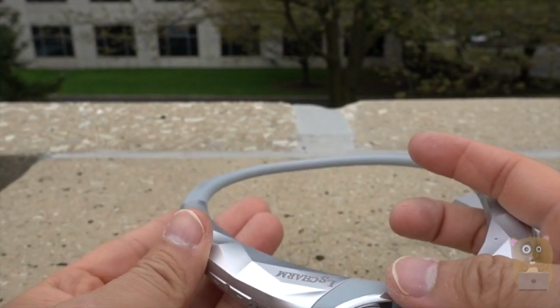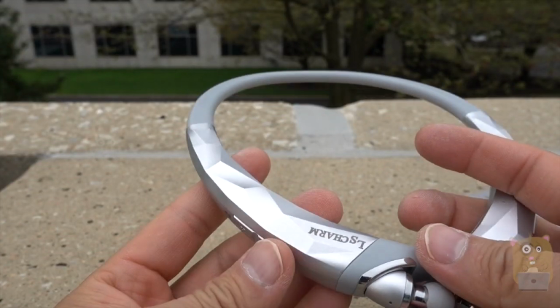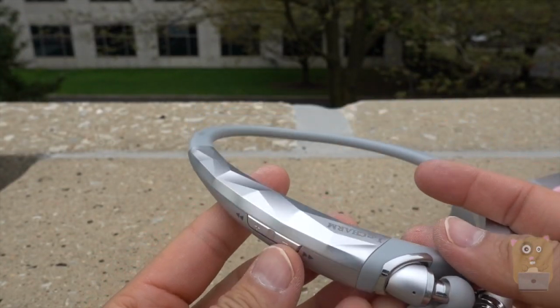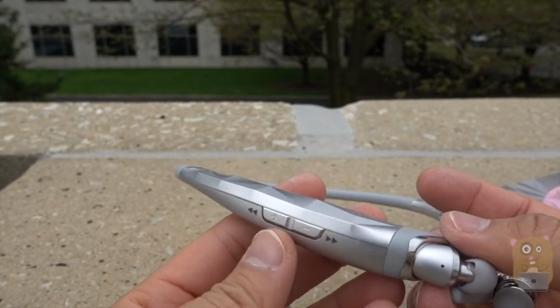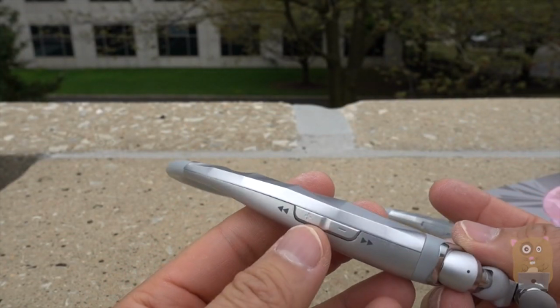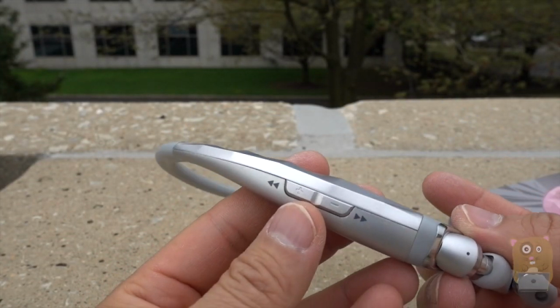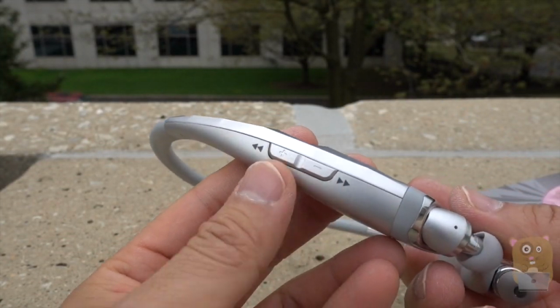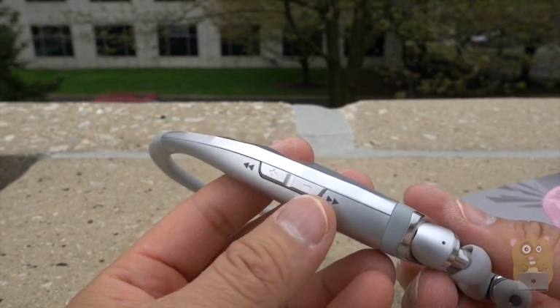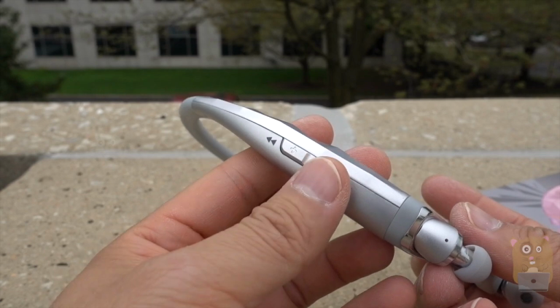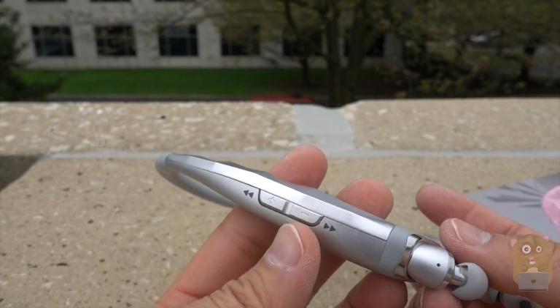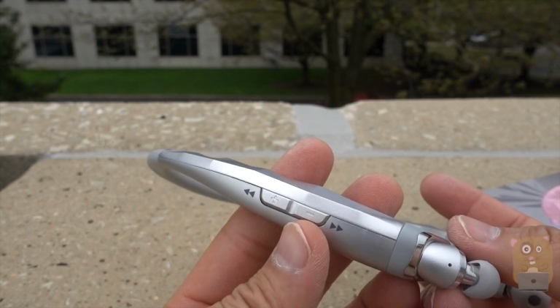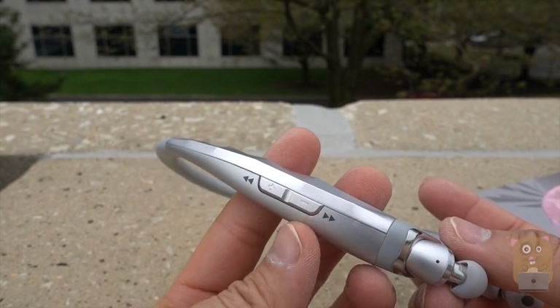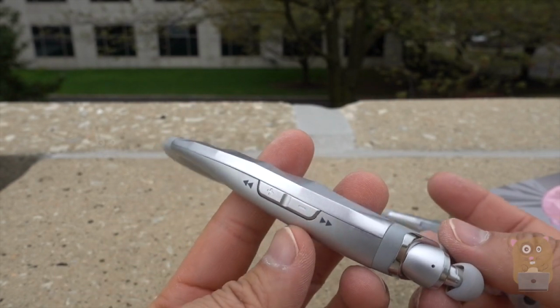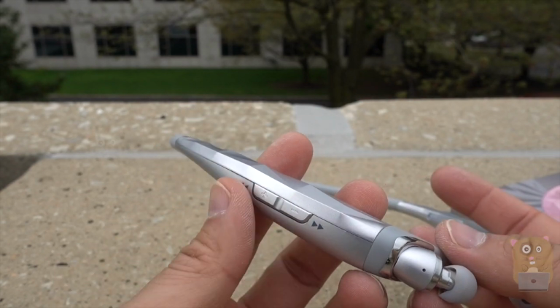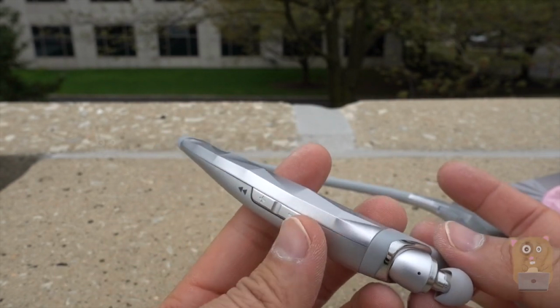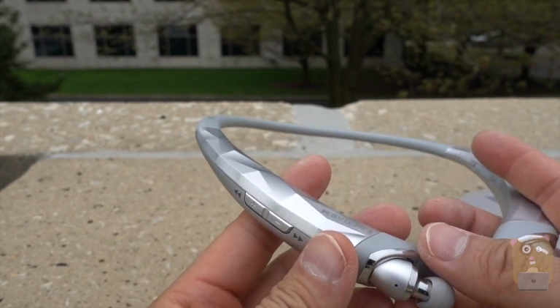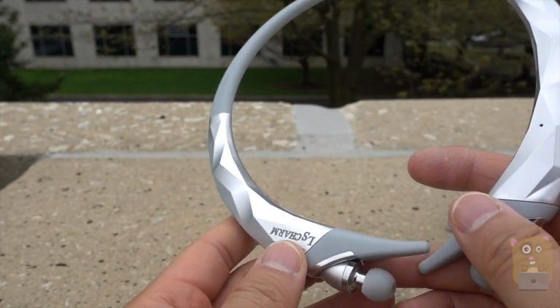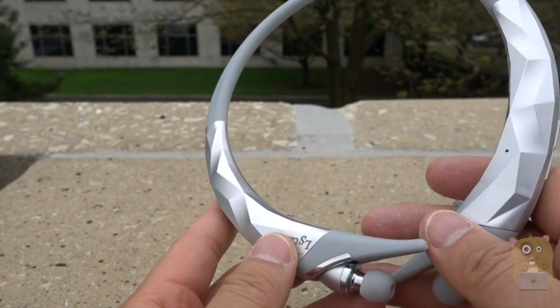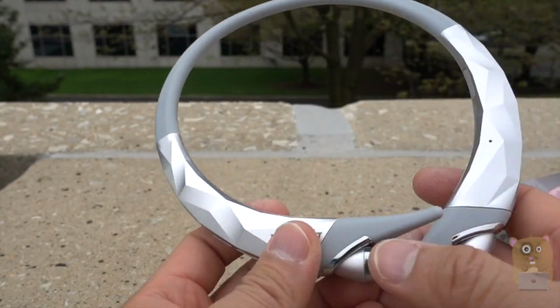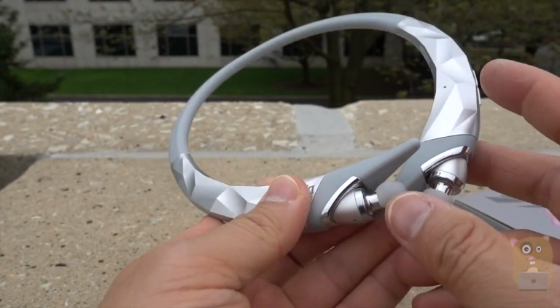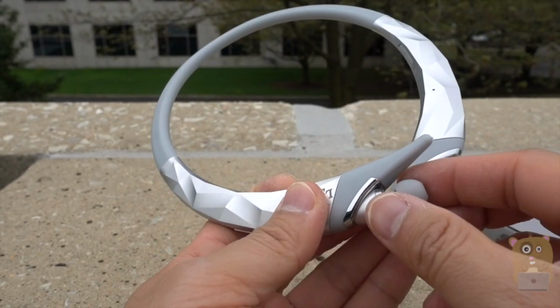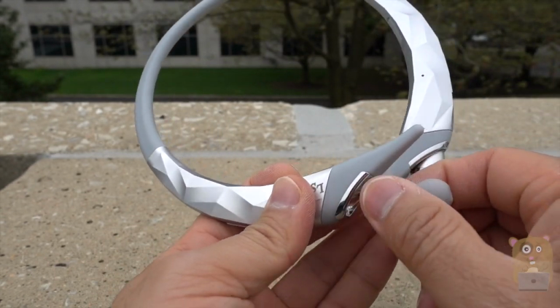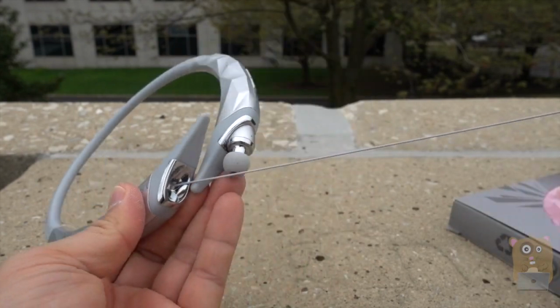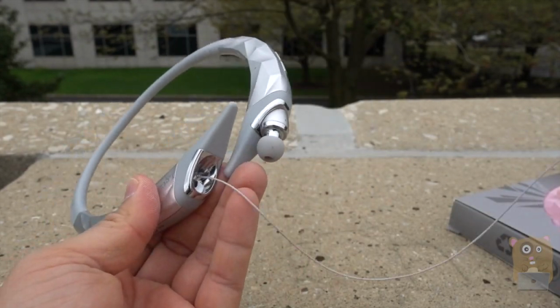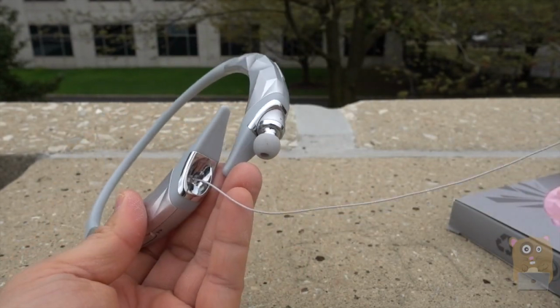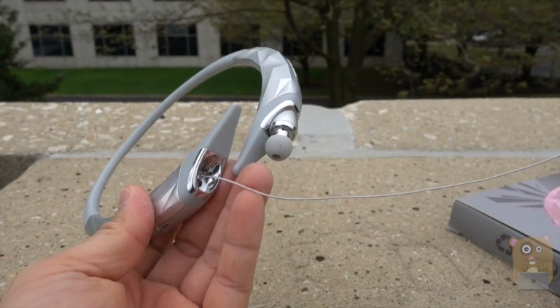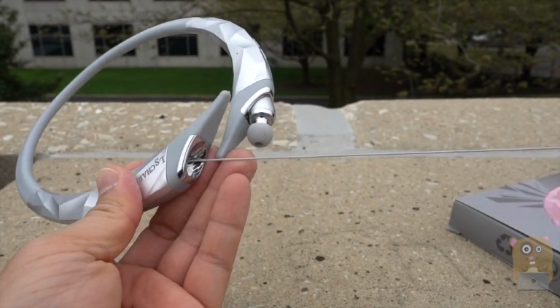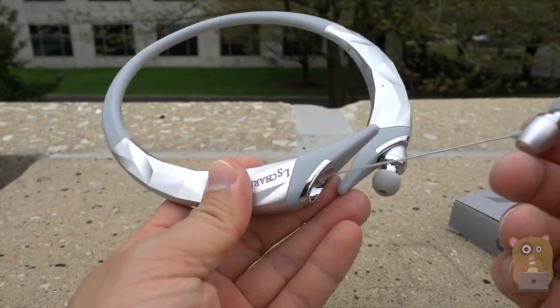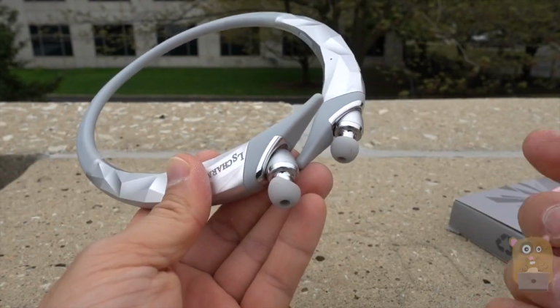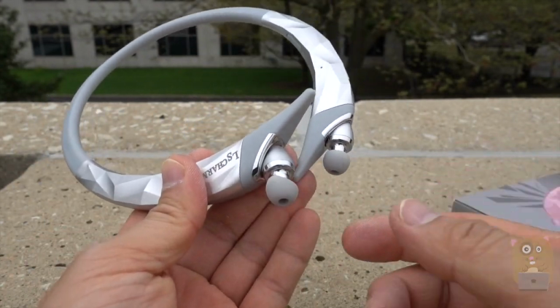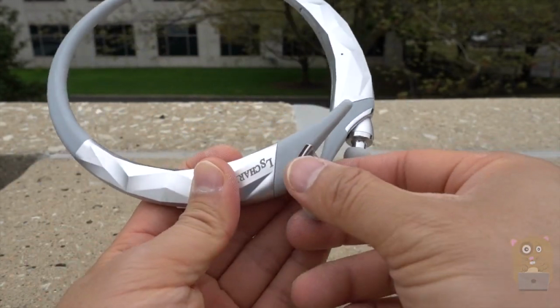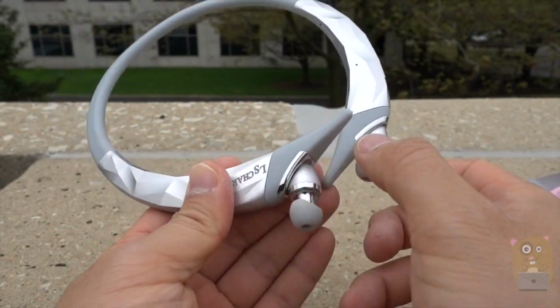On the right-hand side, we have the directional controls to go forward or back a track, and also the volume control. These come out — let's tug it on again, and it'll retract.